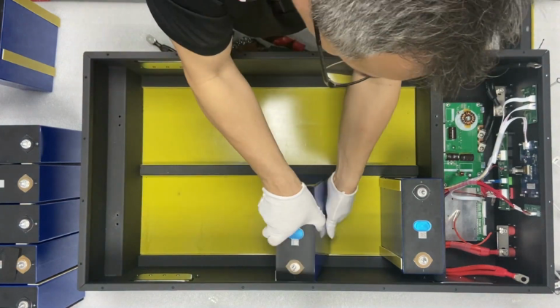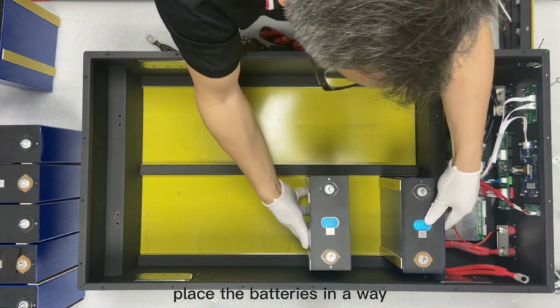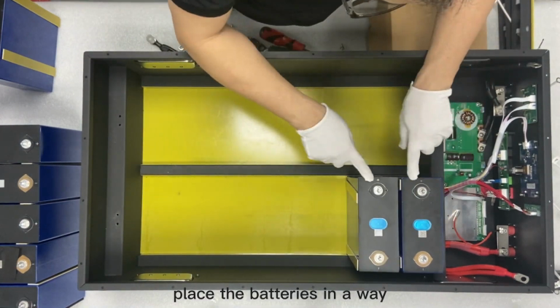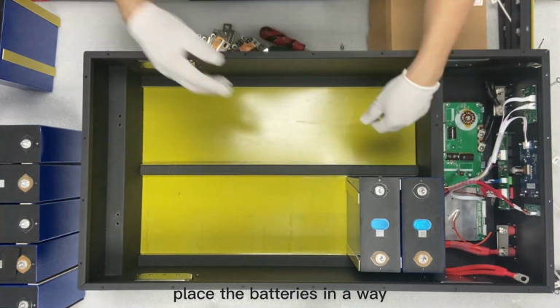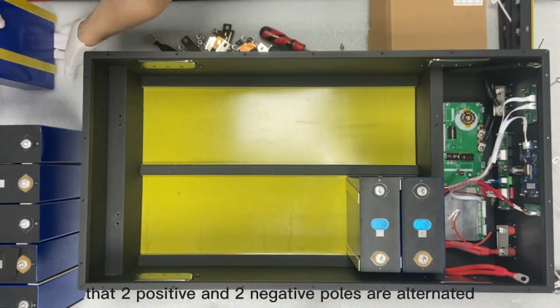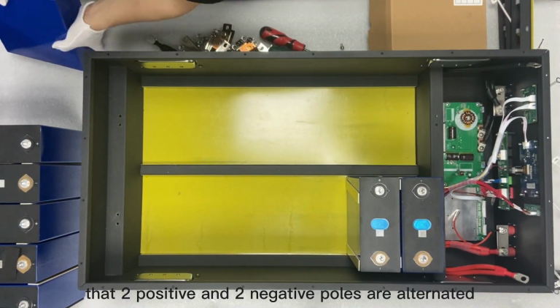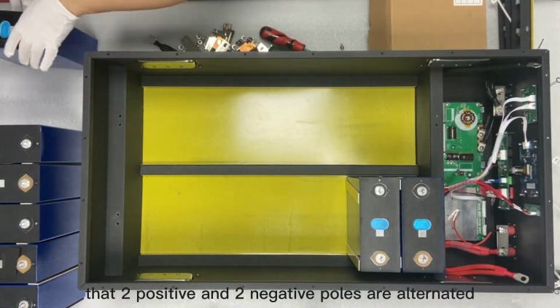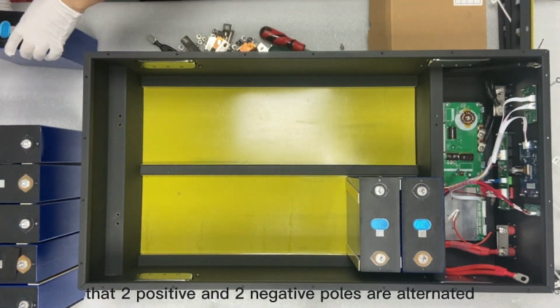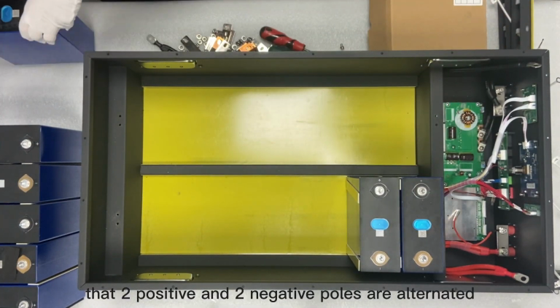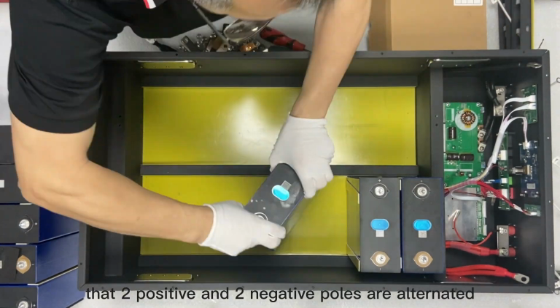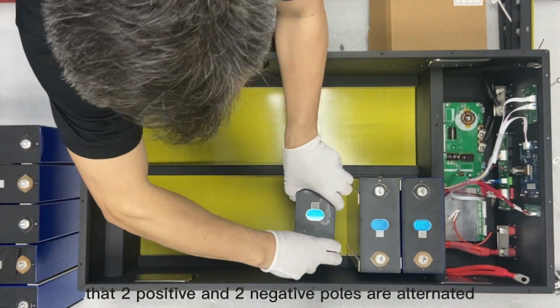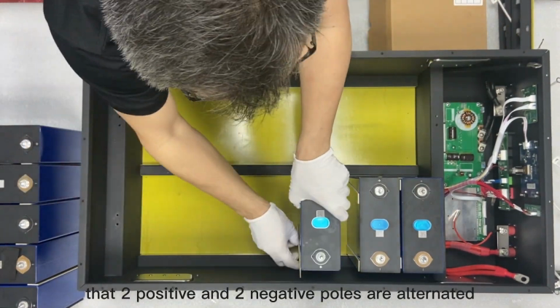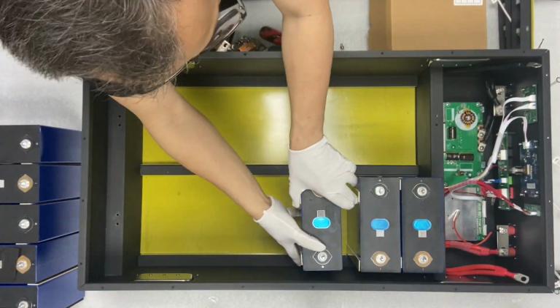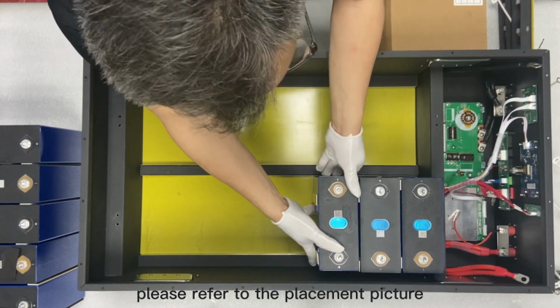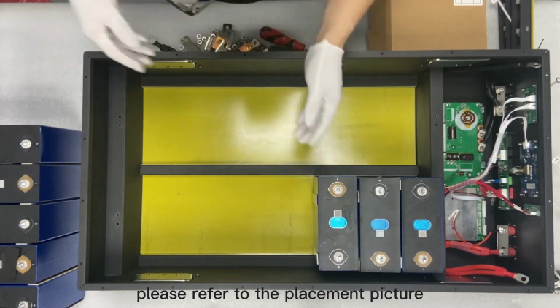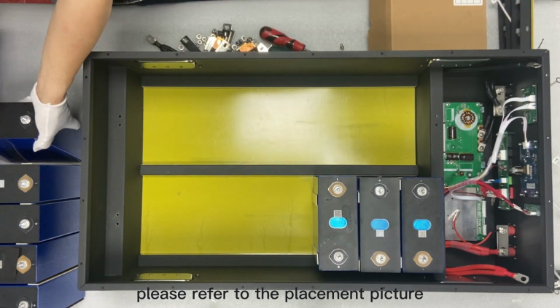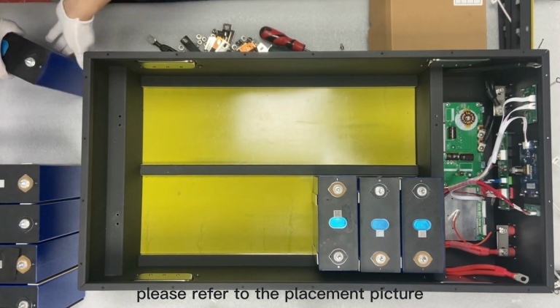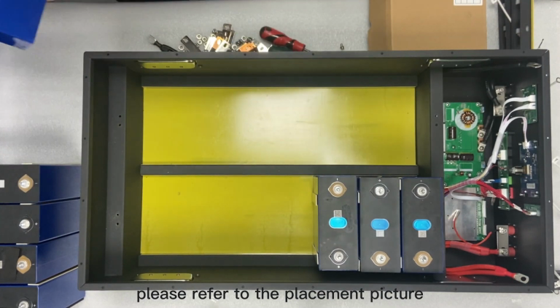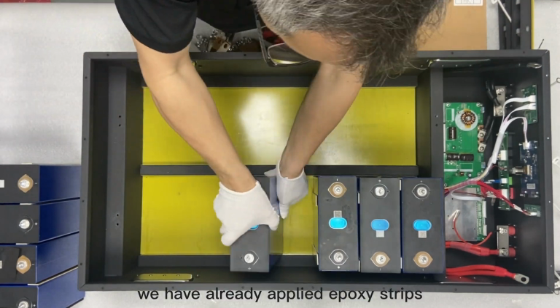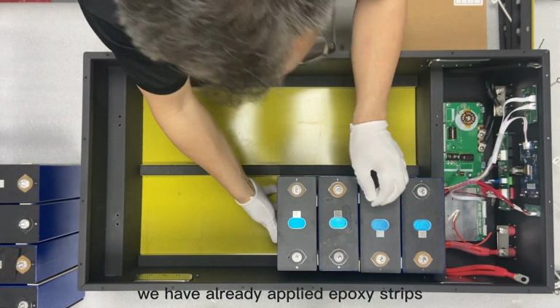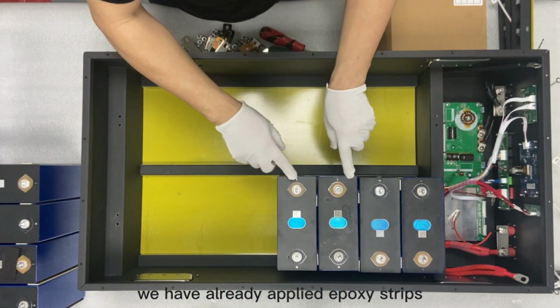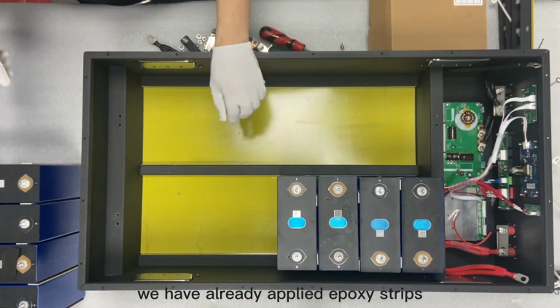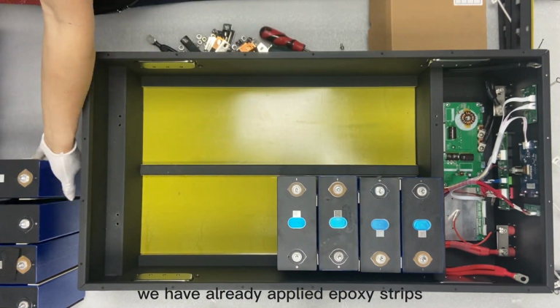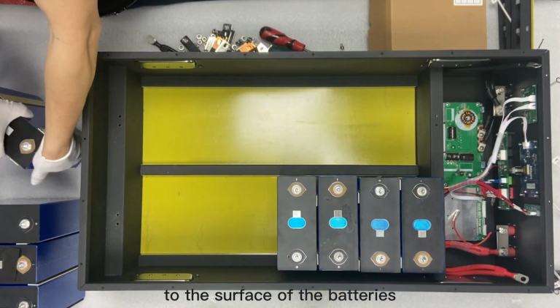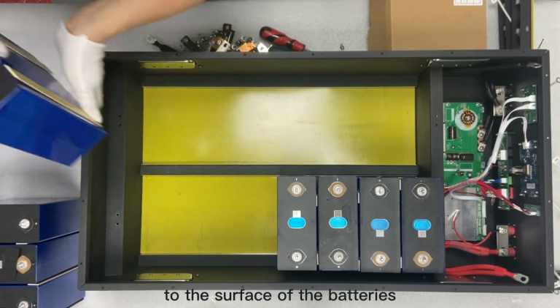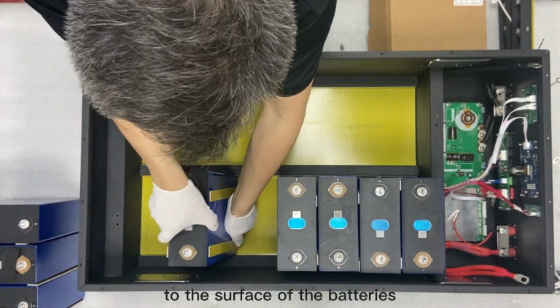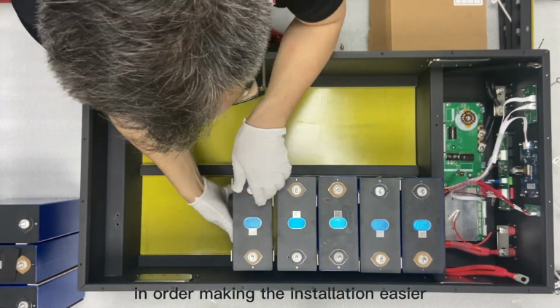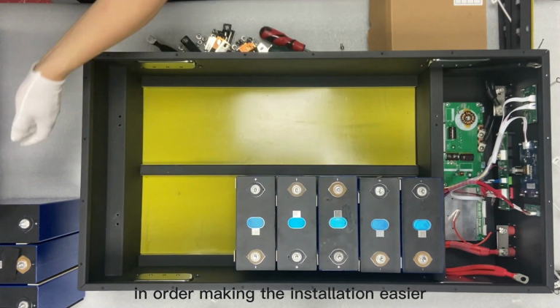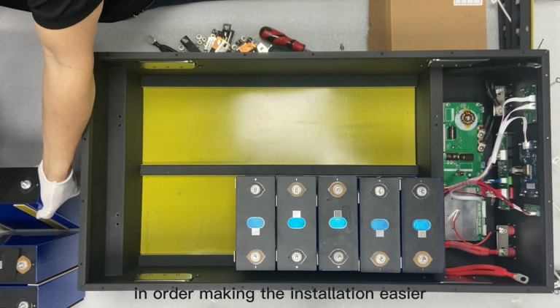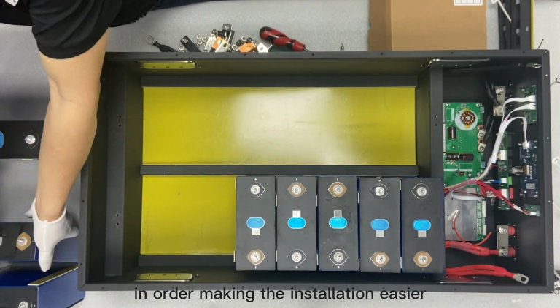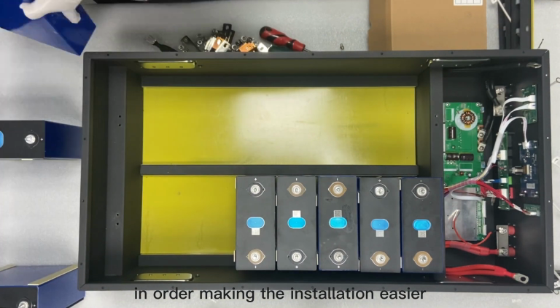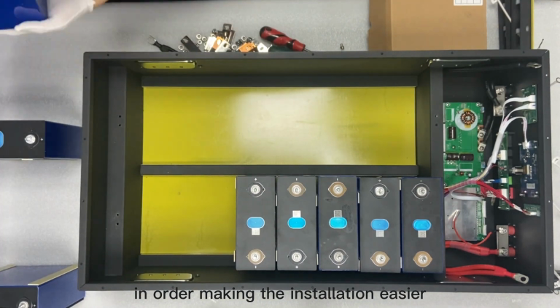Place the batteries in a way that two positive and two negative poles are alternated — please refer to the placement picture. We have already applied epoxy strips to the surface of the batteries in order, making the installation easier.